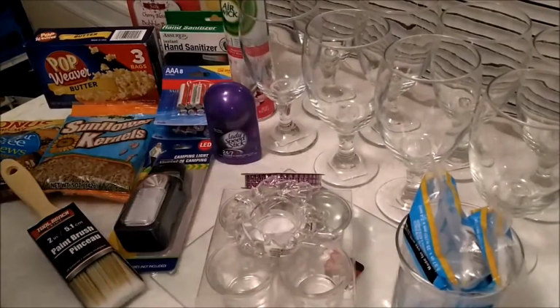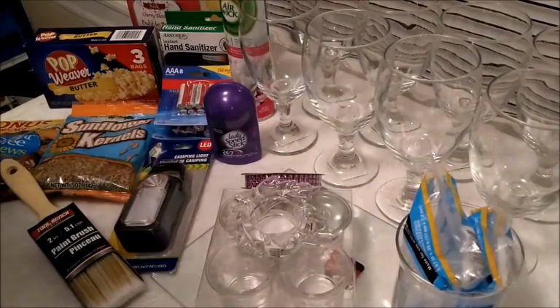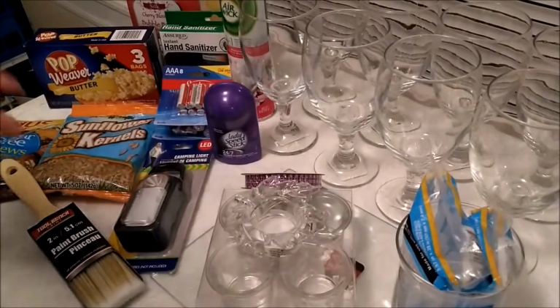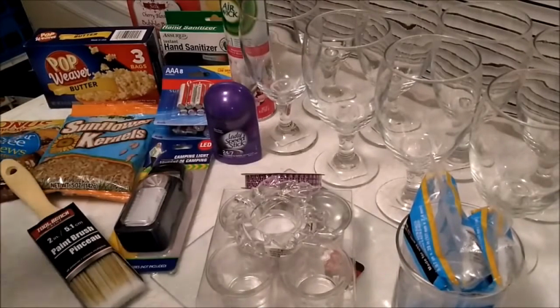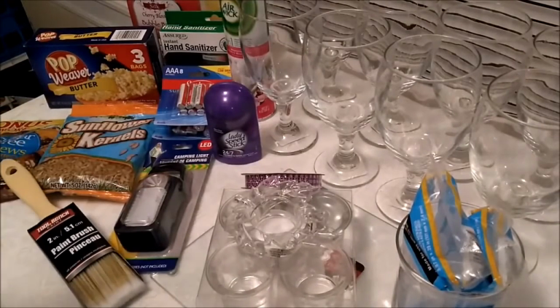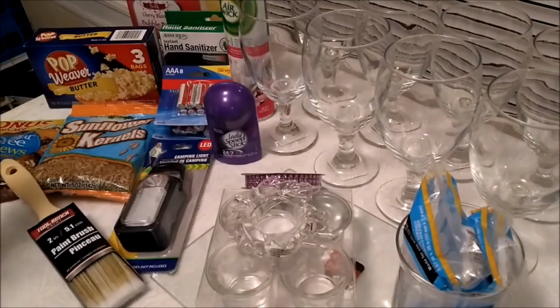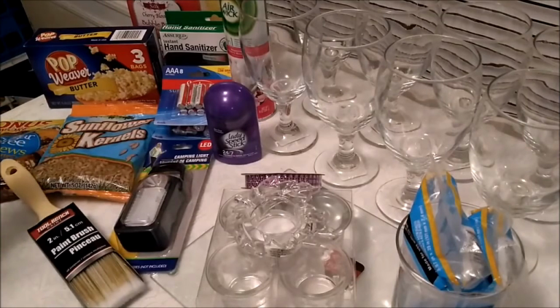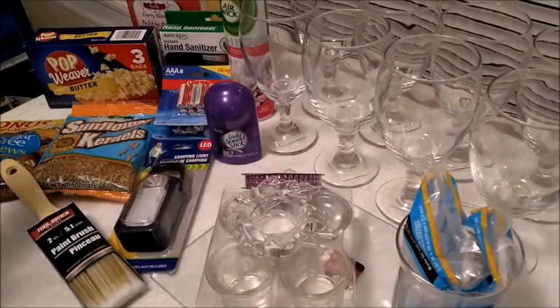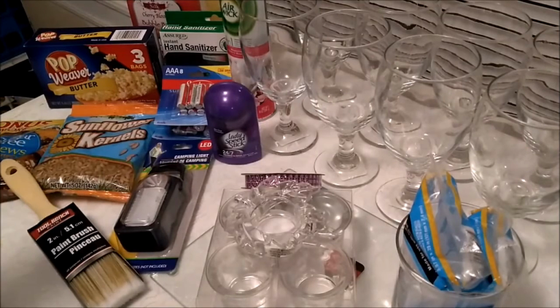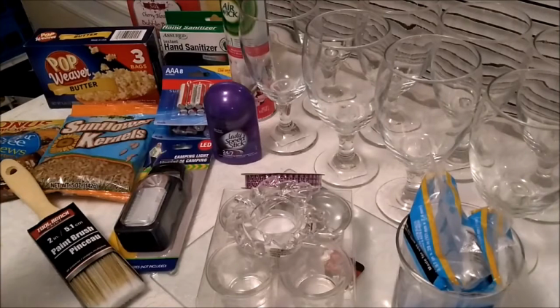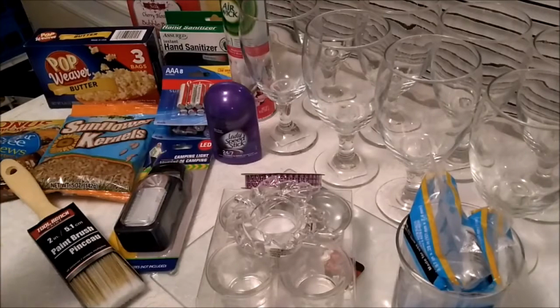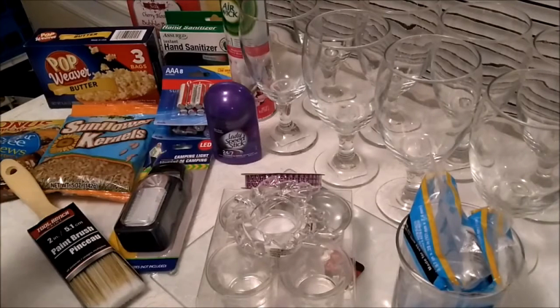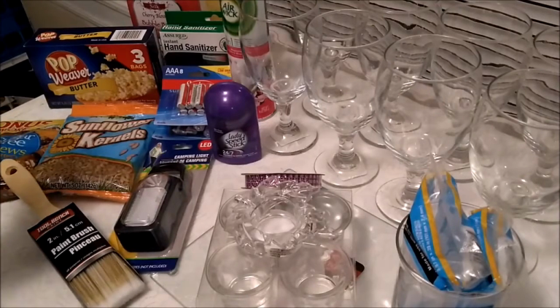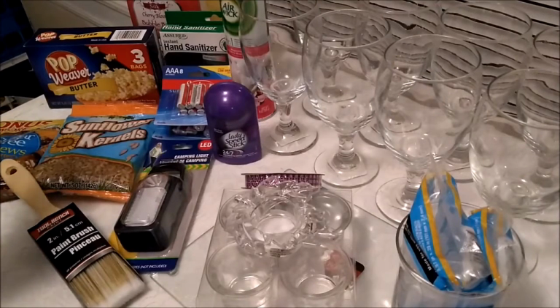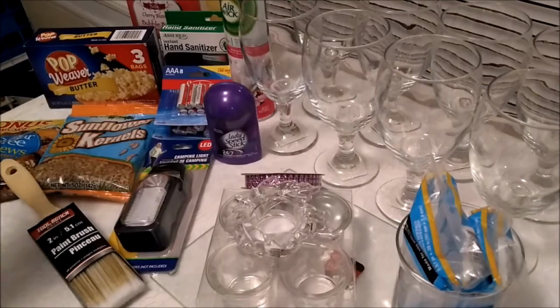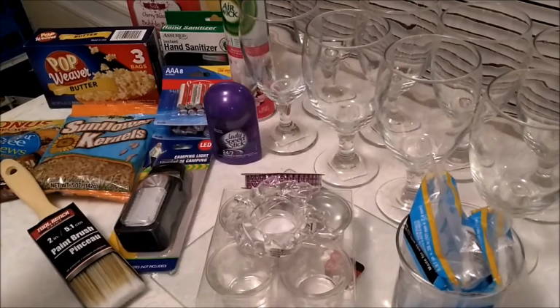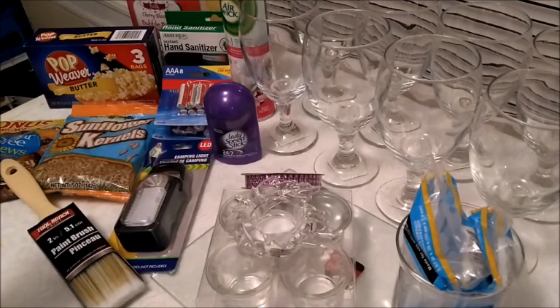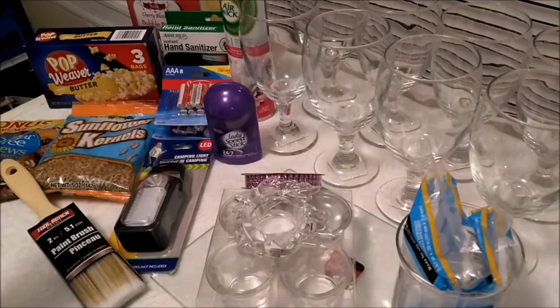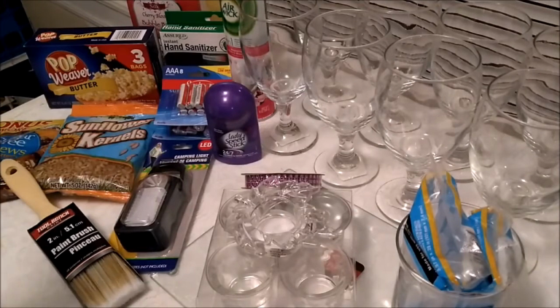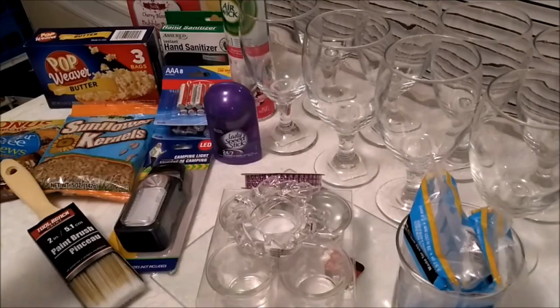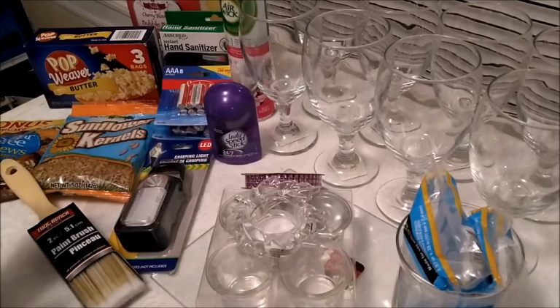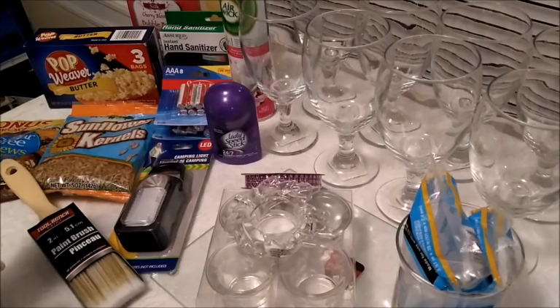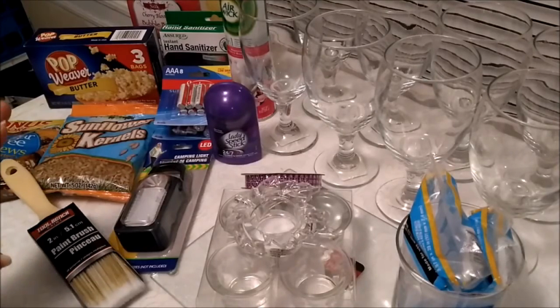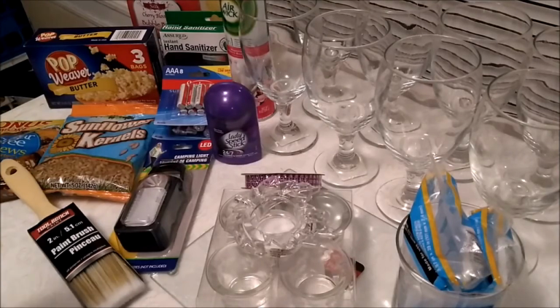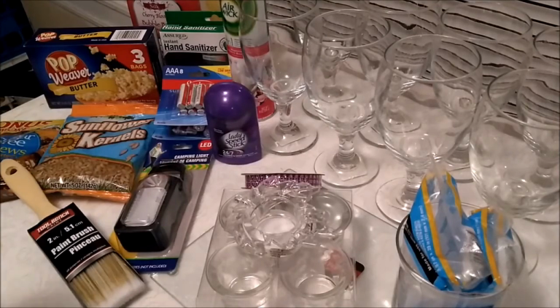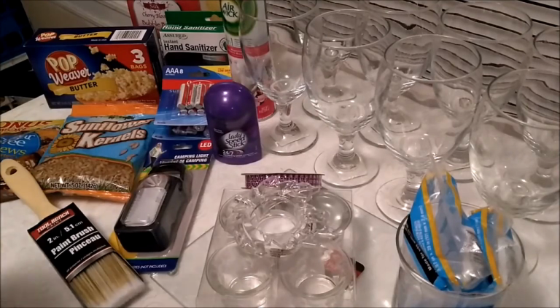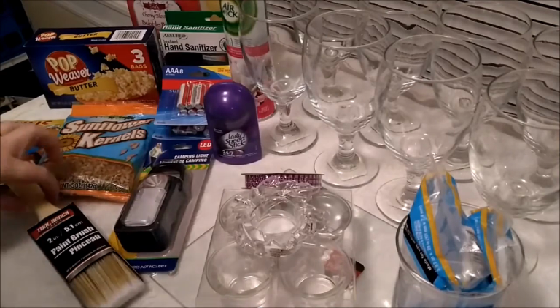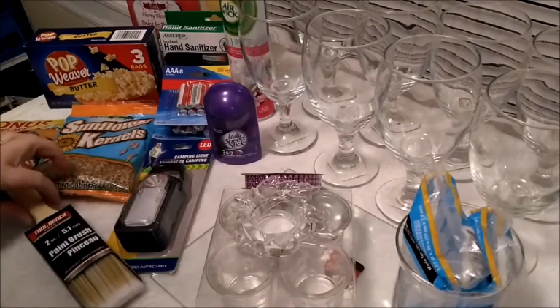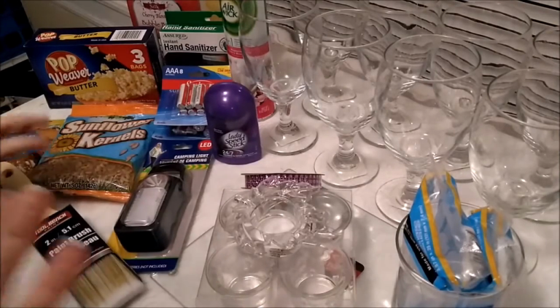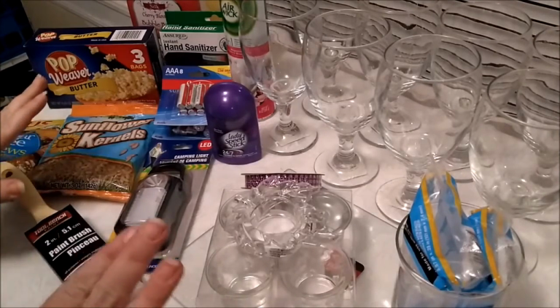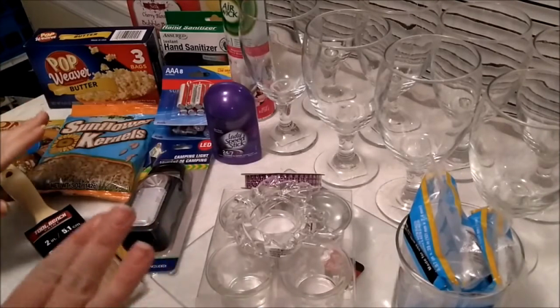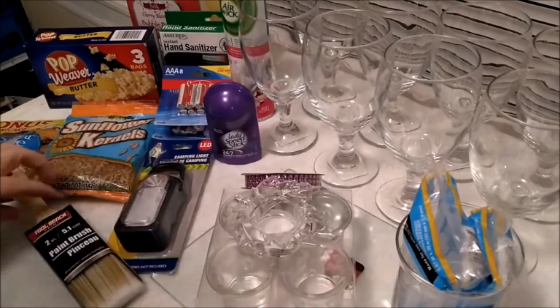I'm back with another Dollar Tree haul and I had to show you guys this for a couple of reasons. I'm gonna let you guess what I've got in mind but let me get on with the haul first.